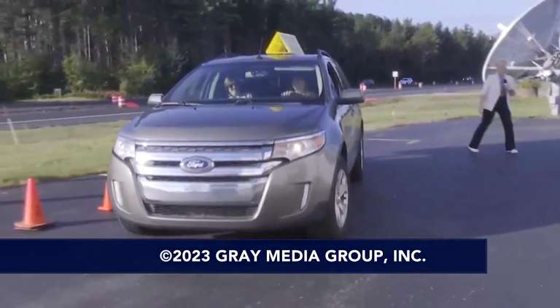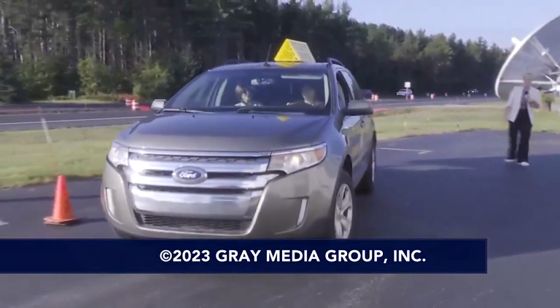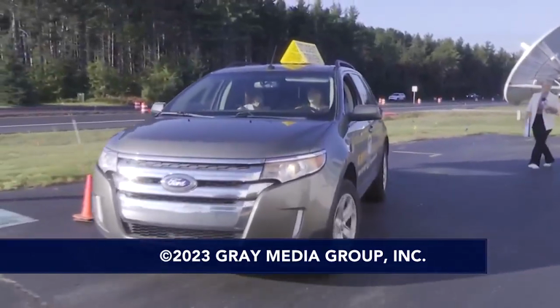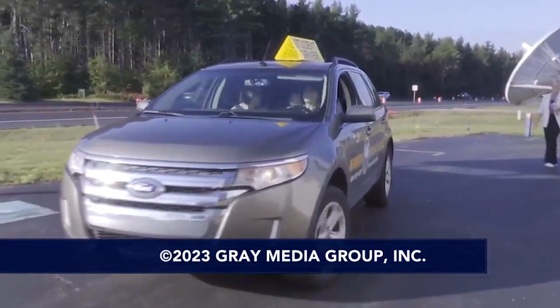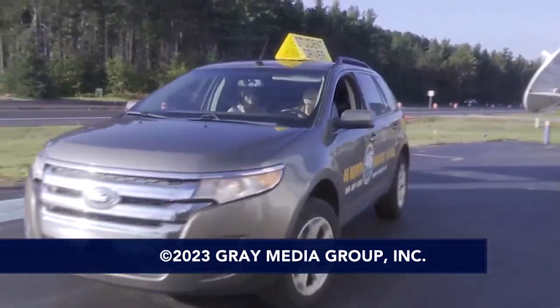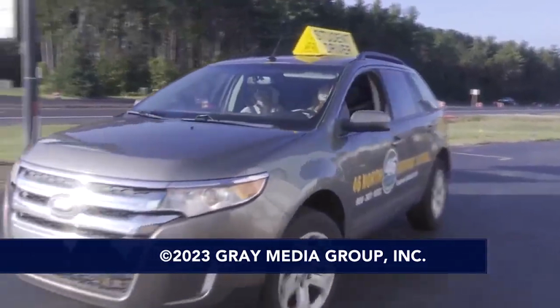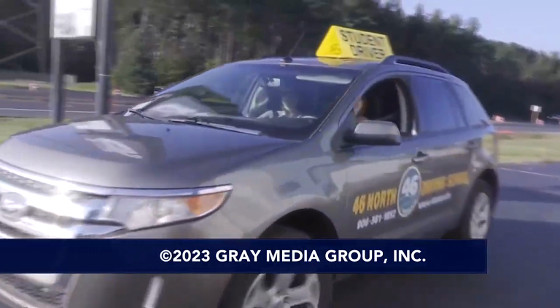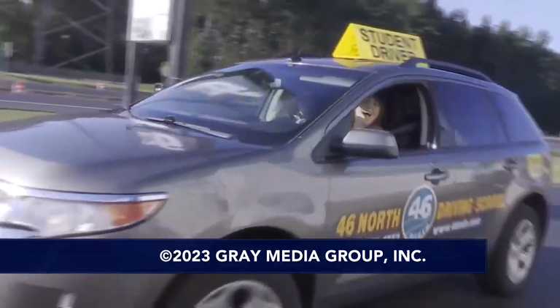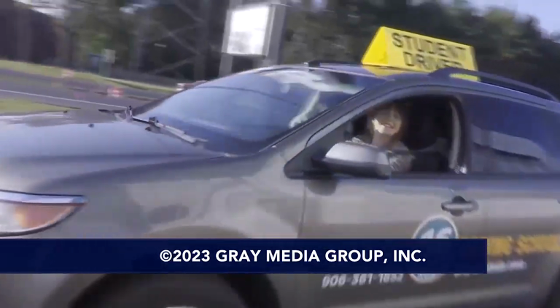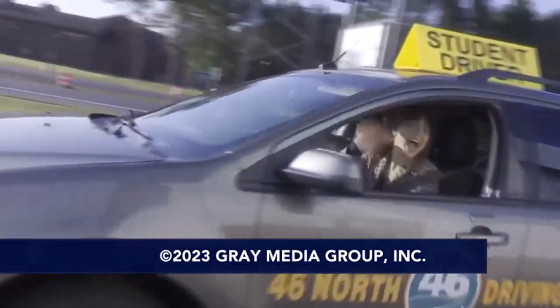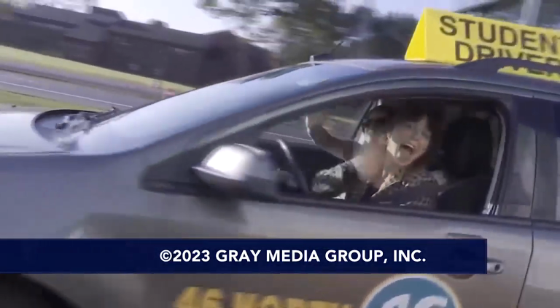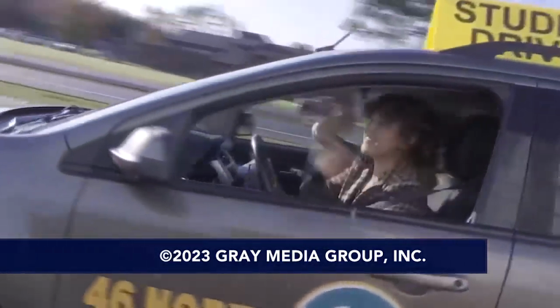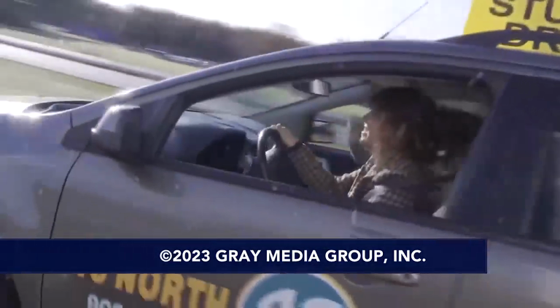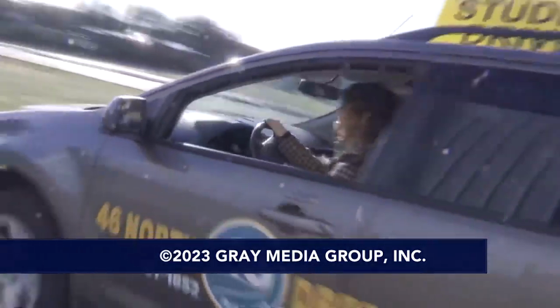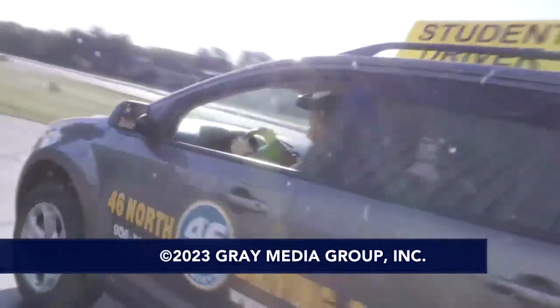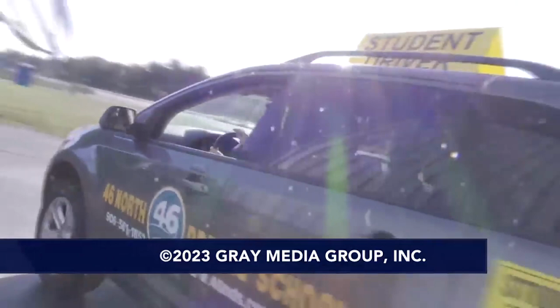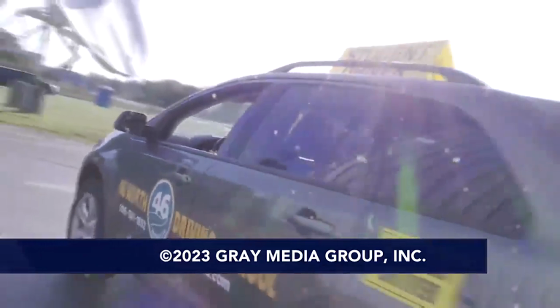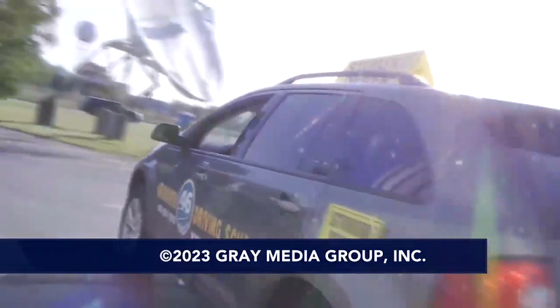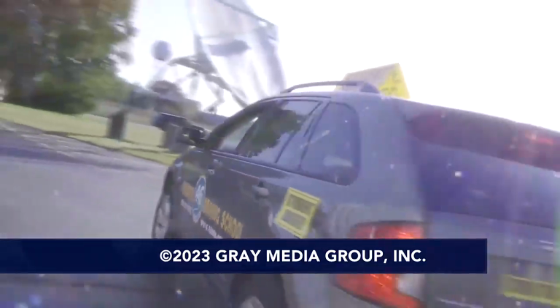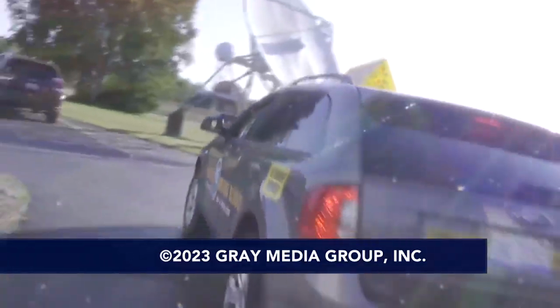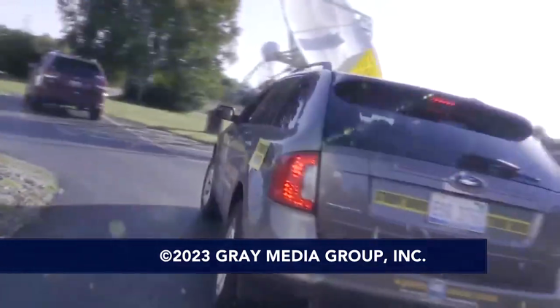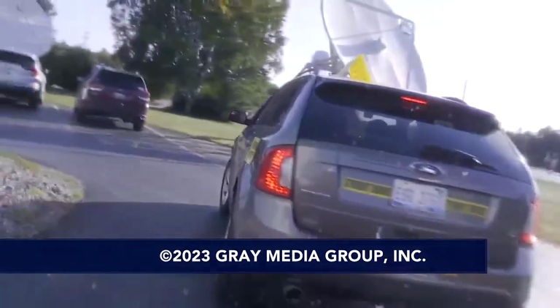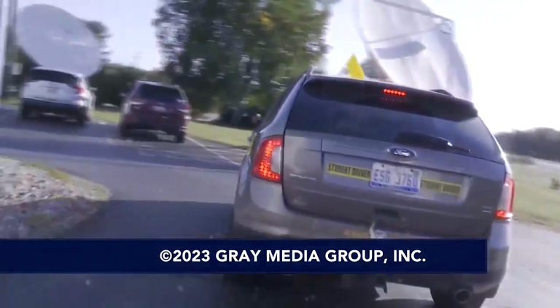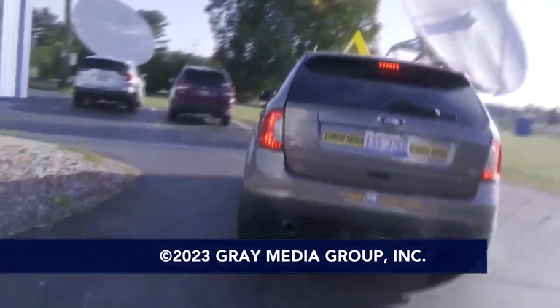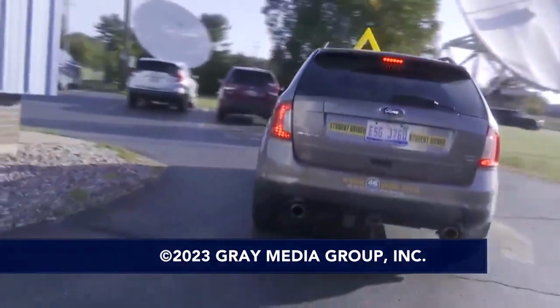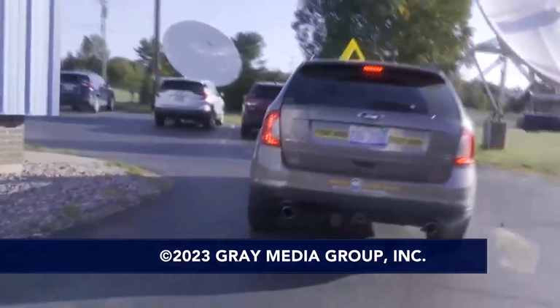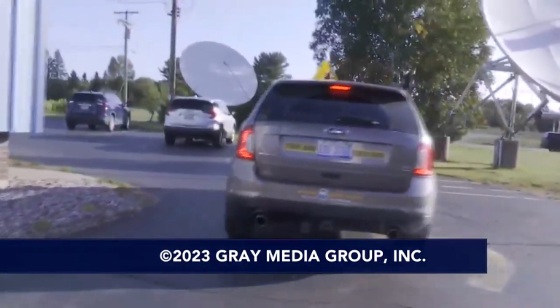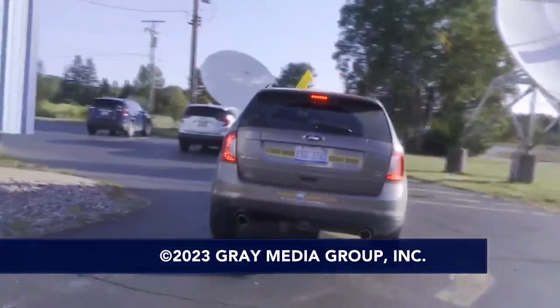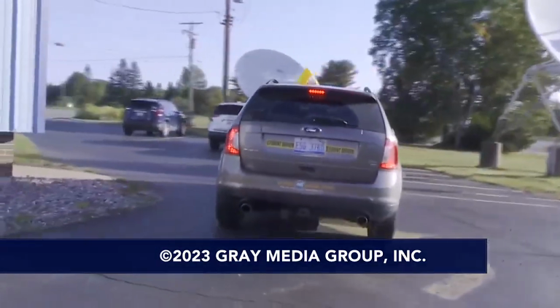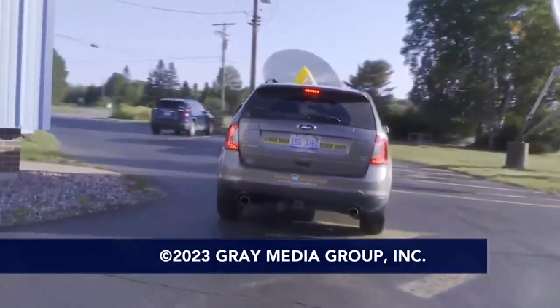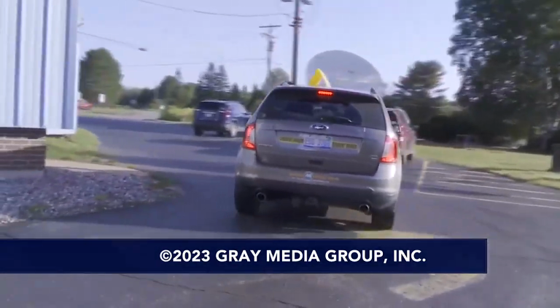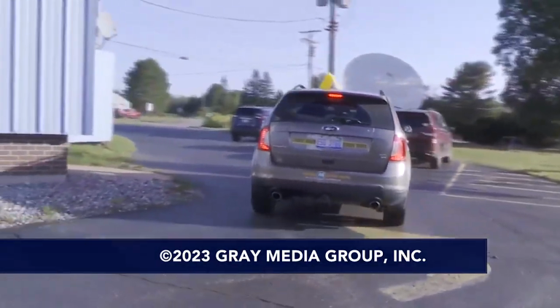Tia, I got my license! Yeah! She graduated! Yay!